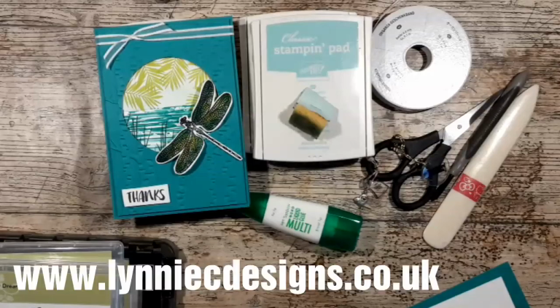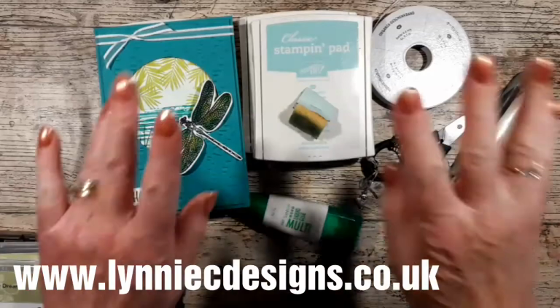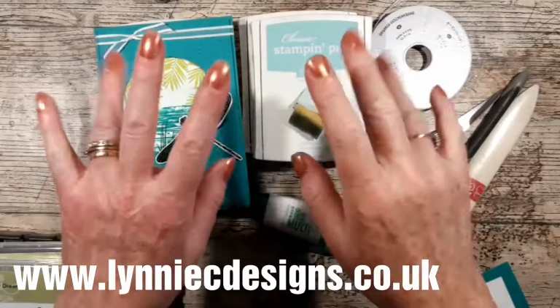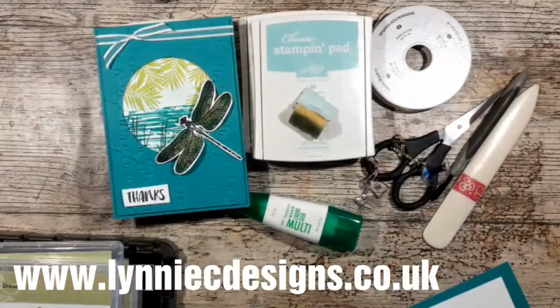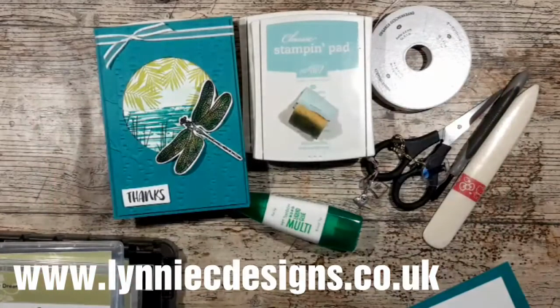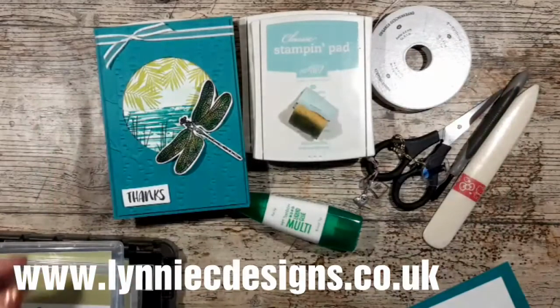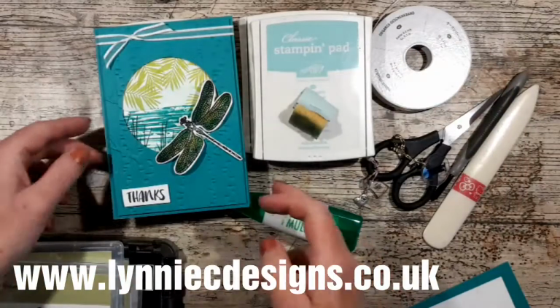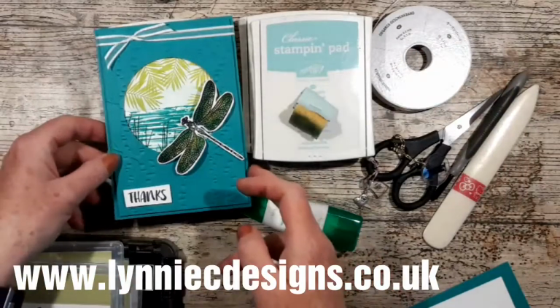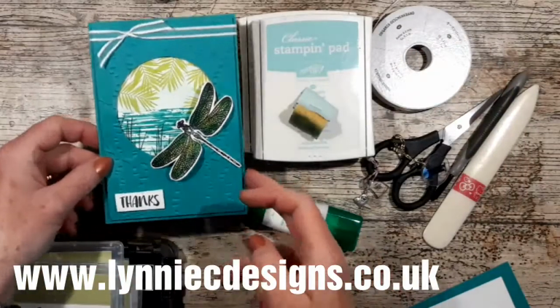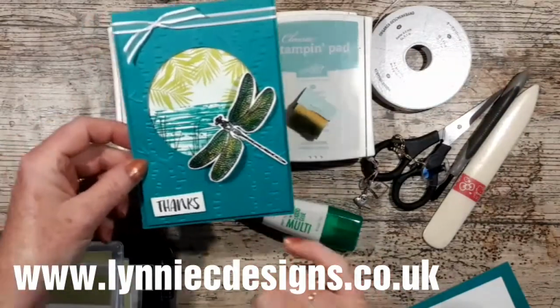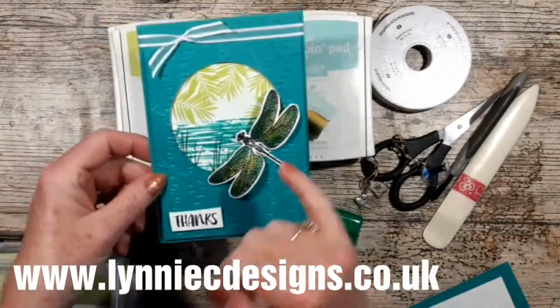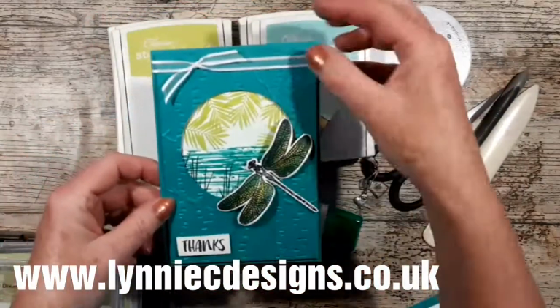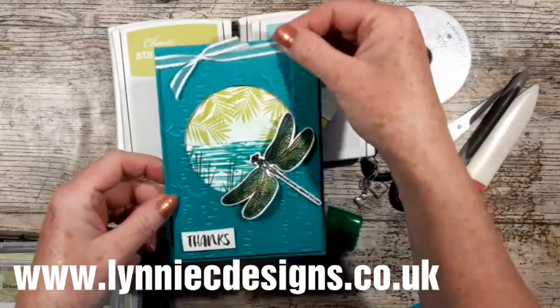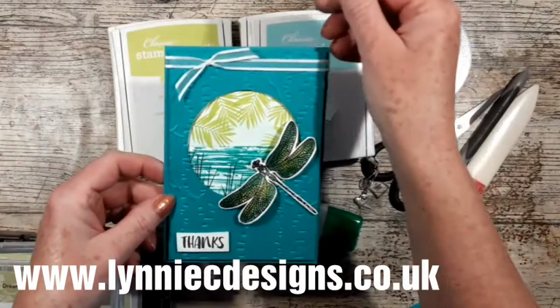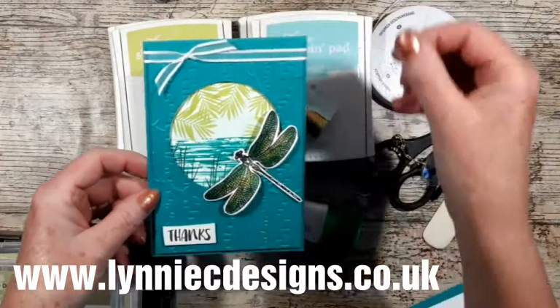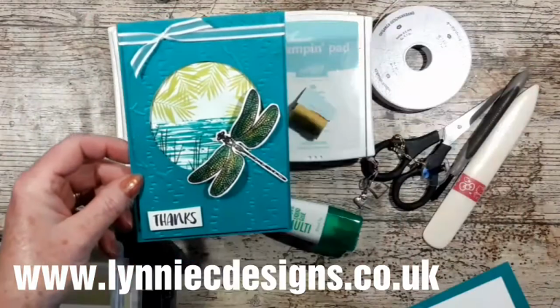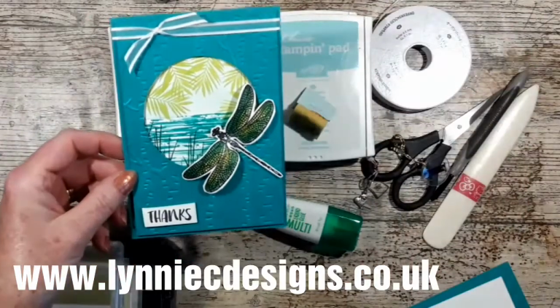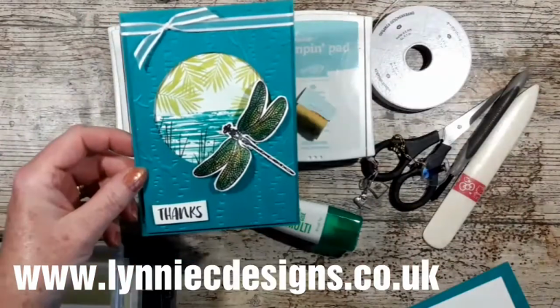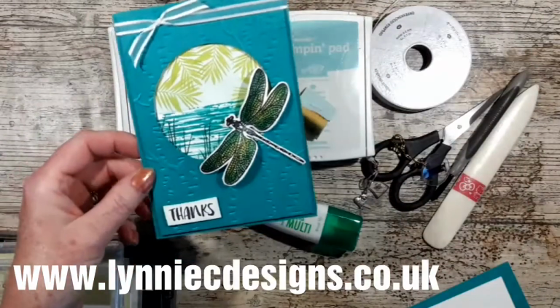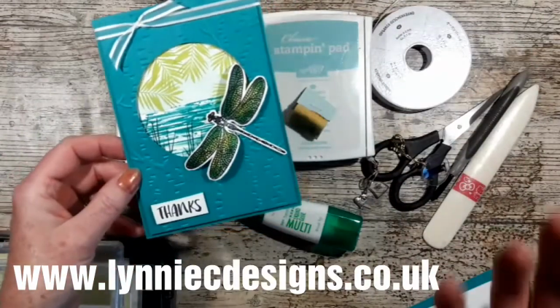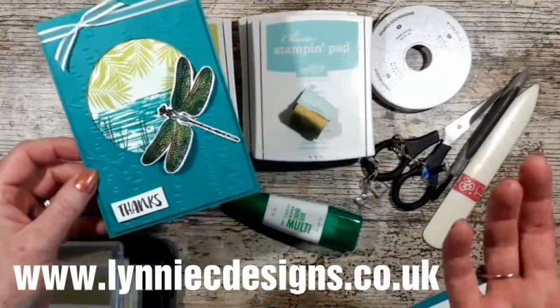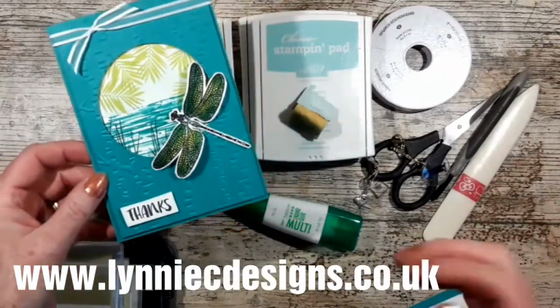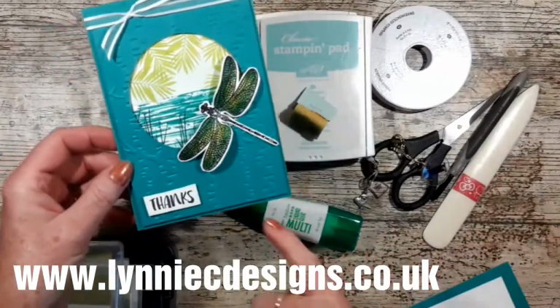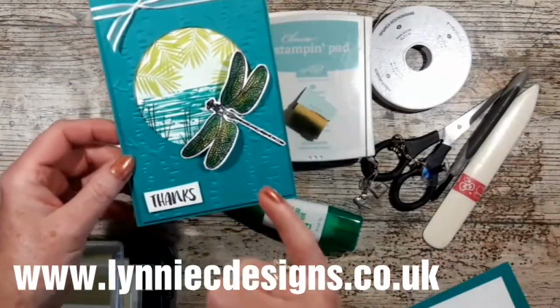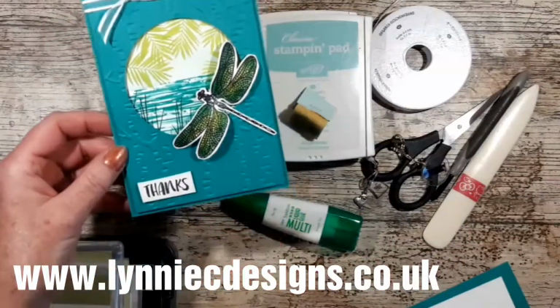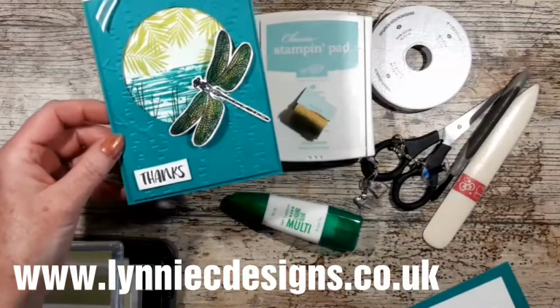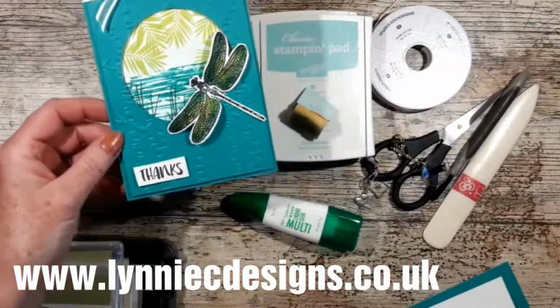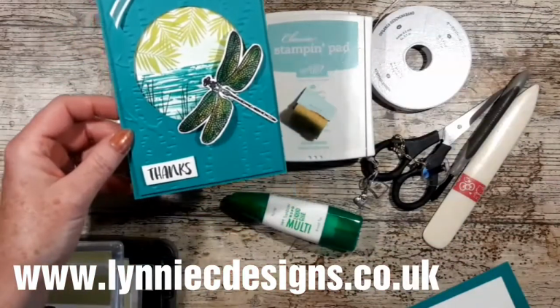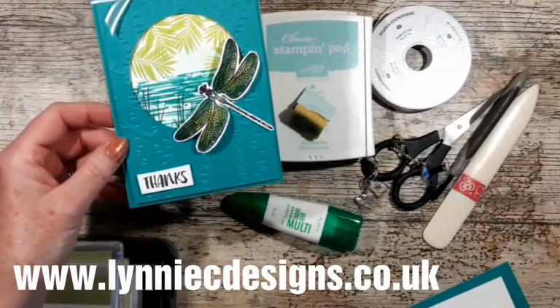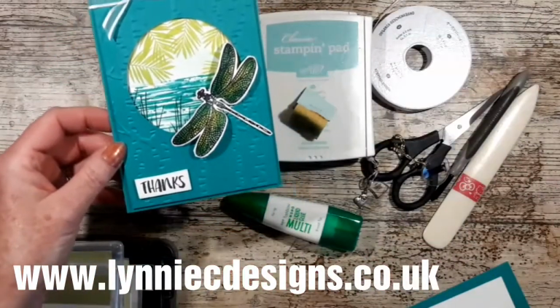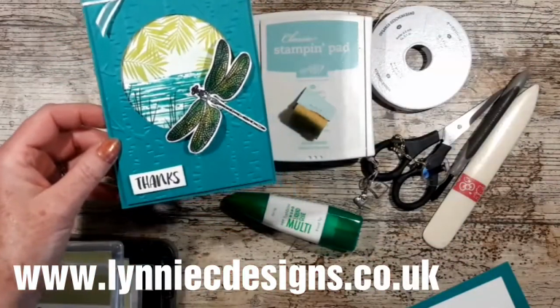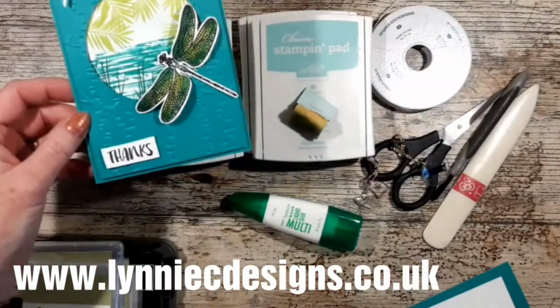Hi, it's Lynne from Lenny C Designs and today I'm coming on to show you how I made this card.